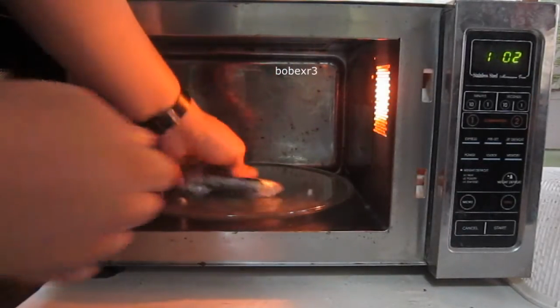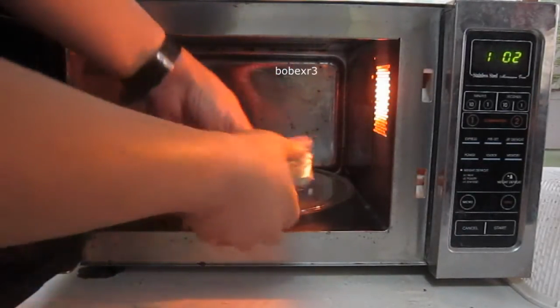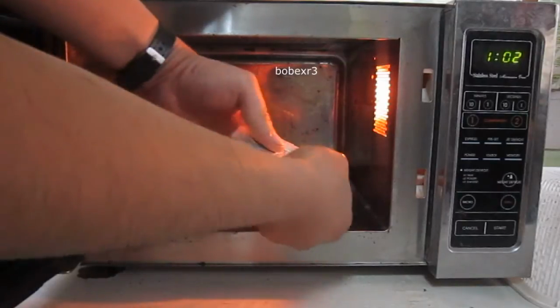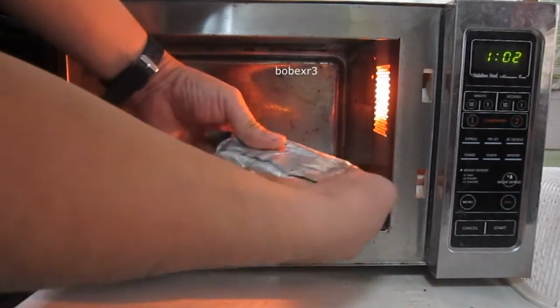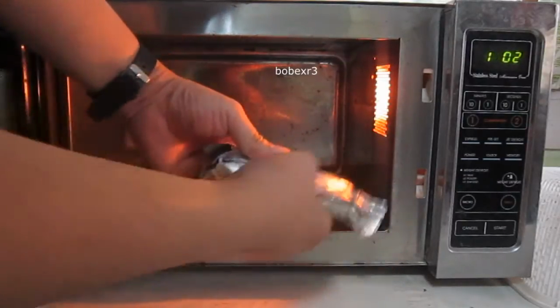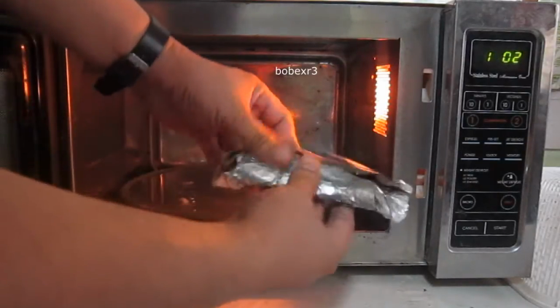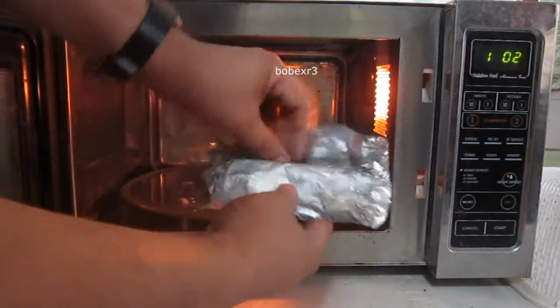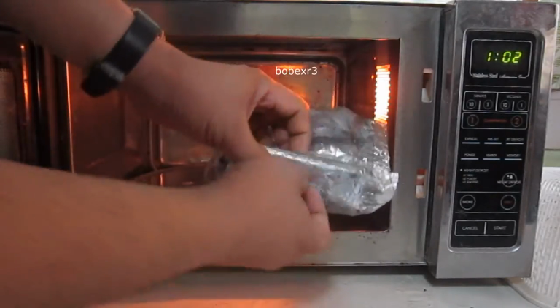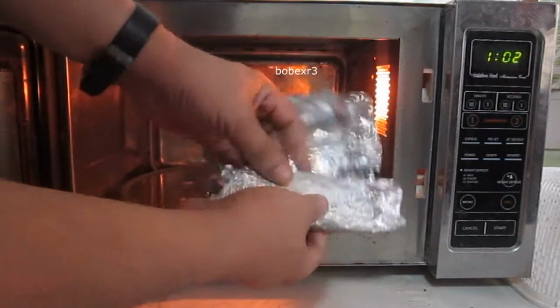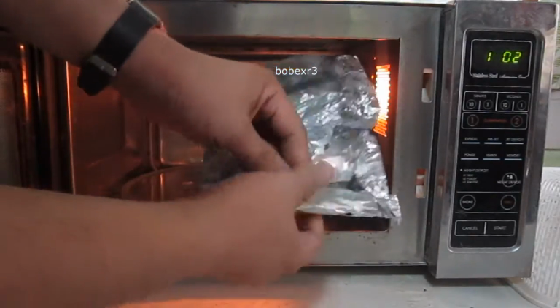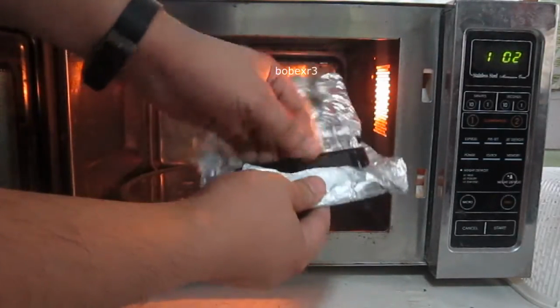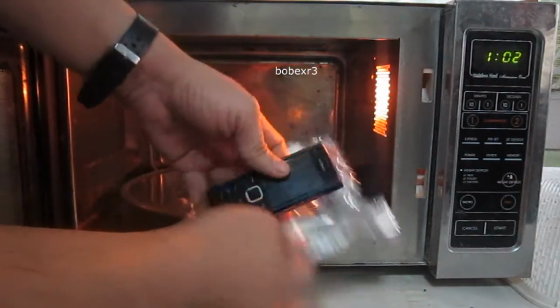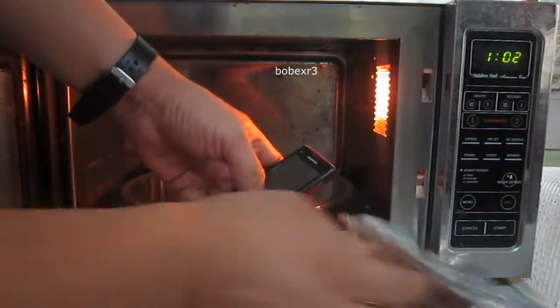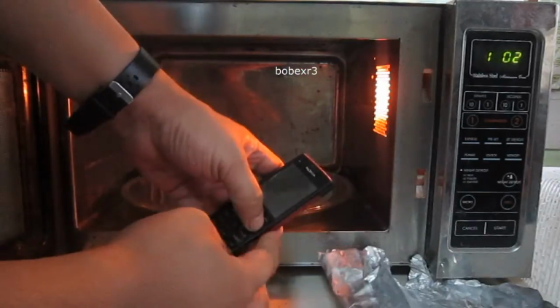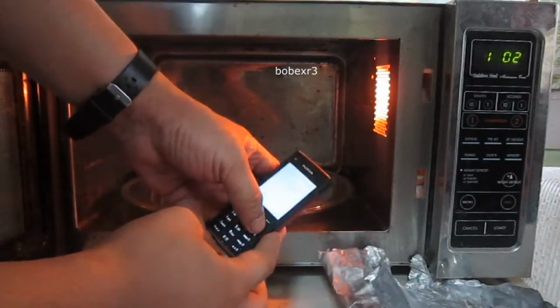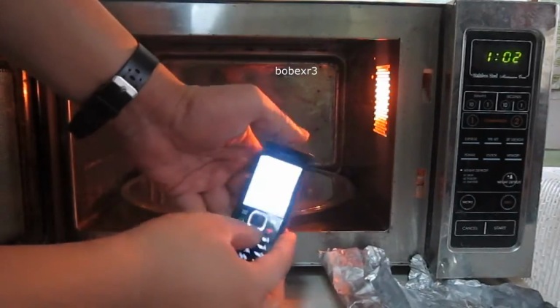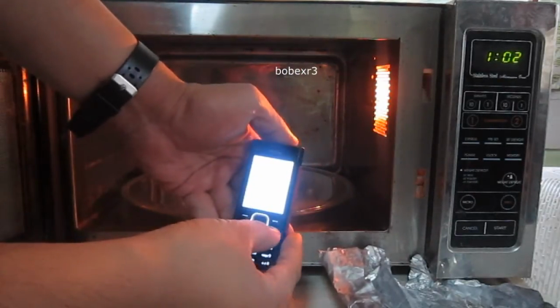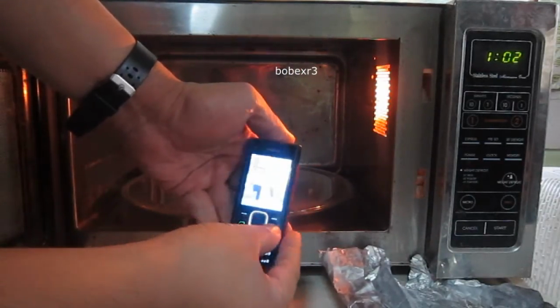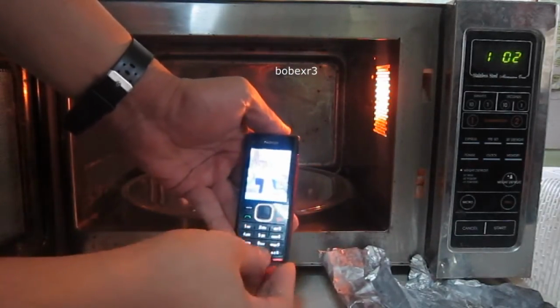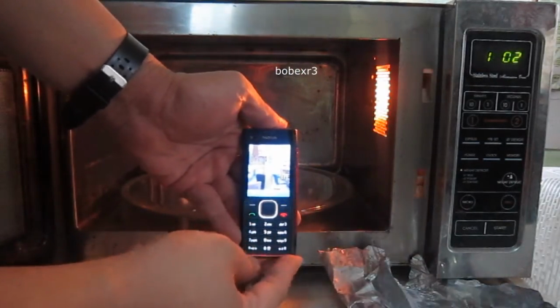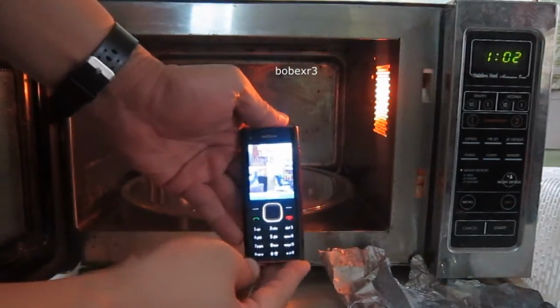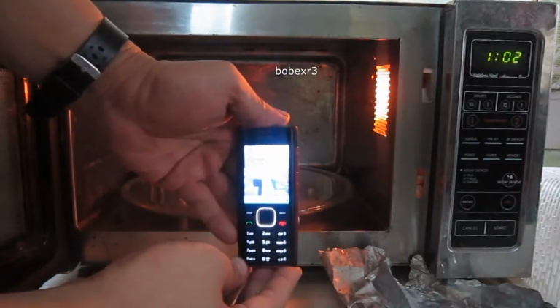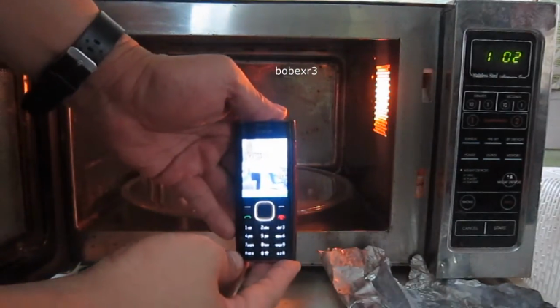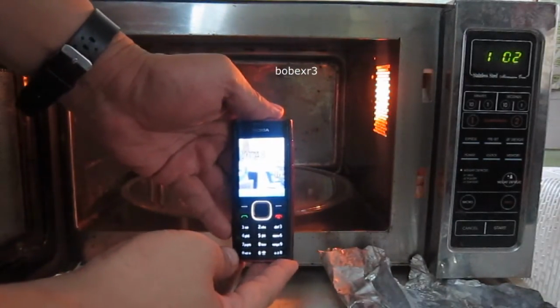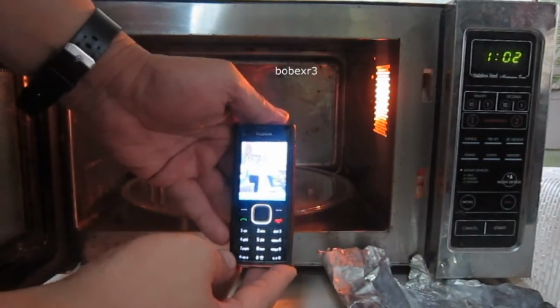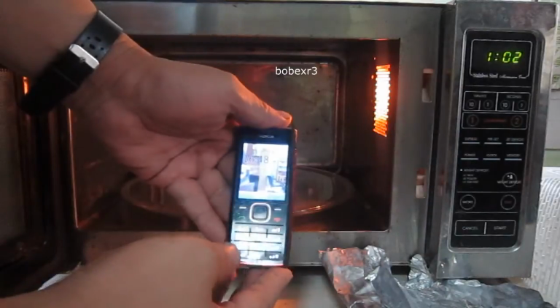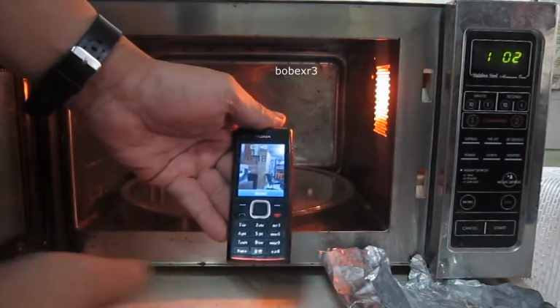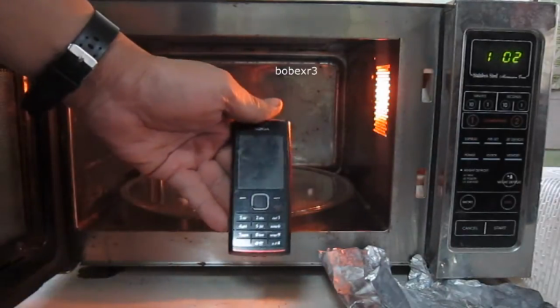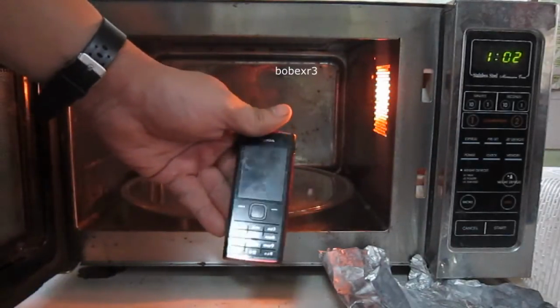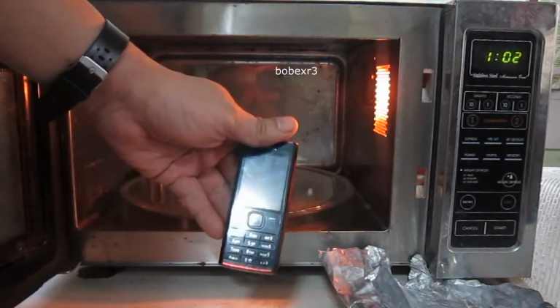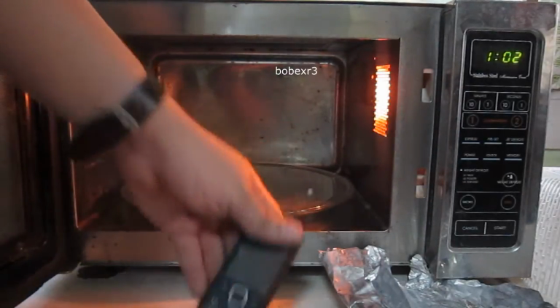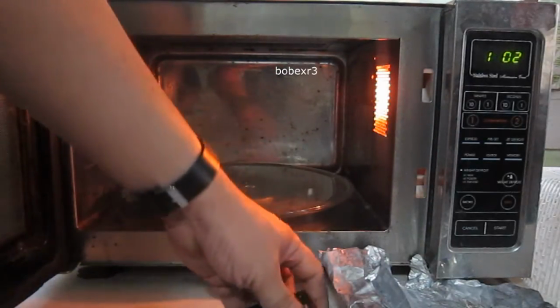Let's see — the phone still works, thanks to the Faraday cage. Okay, that's all.